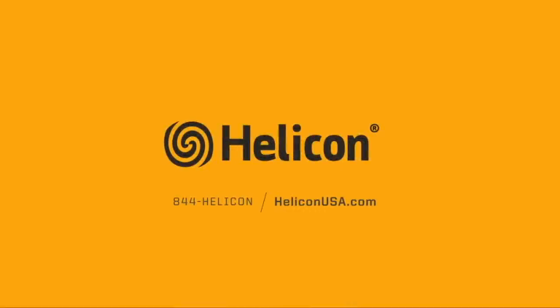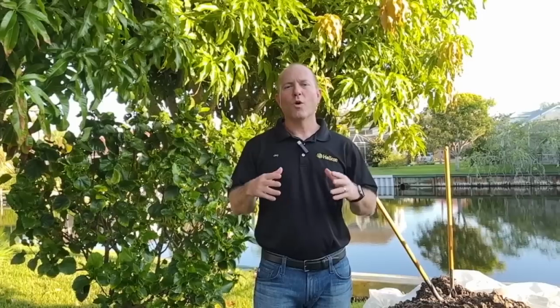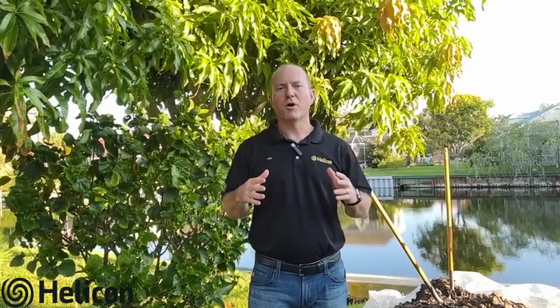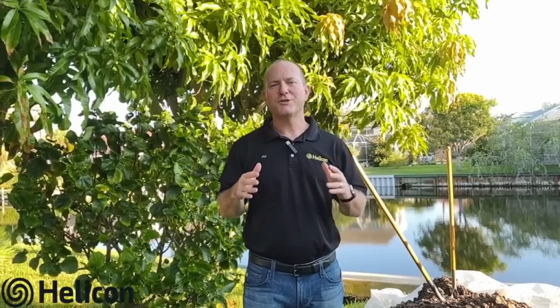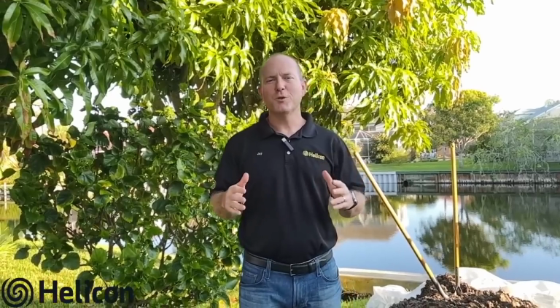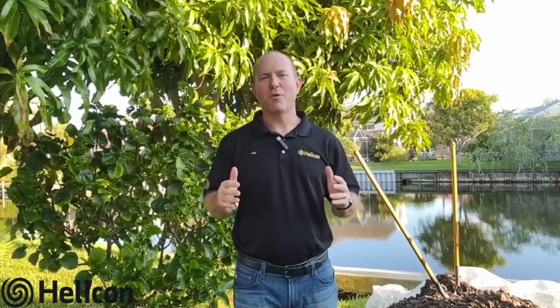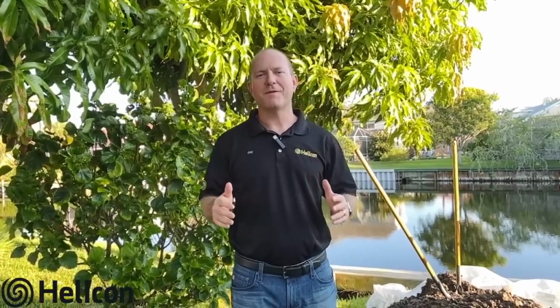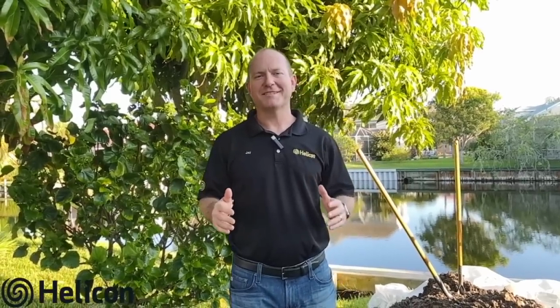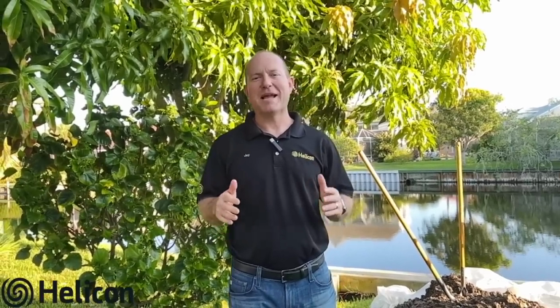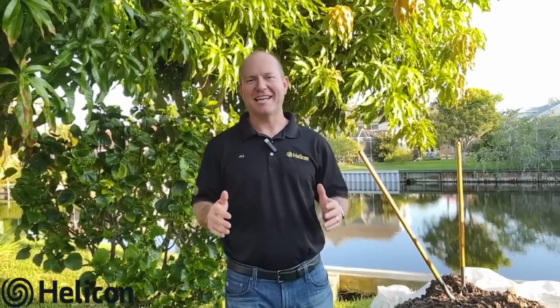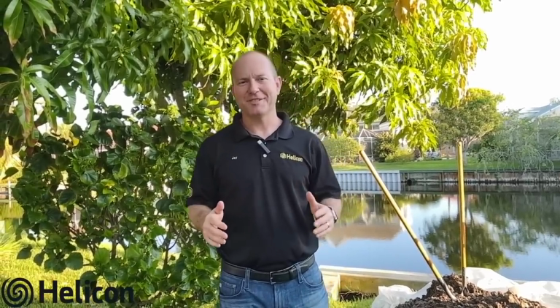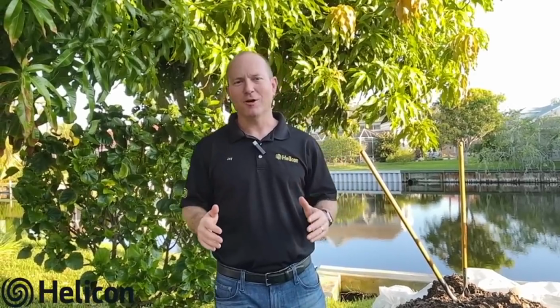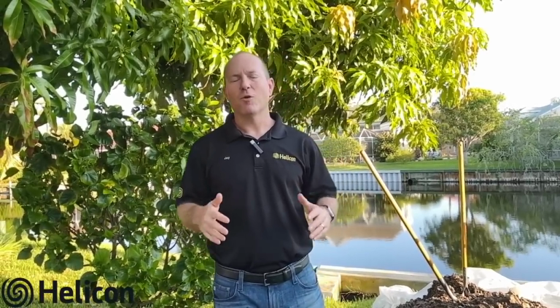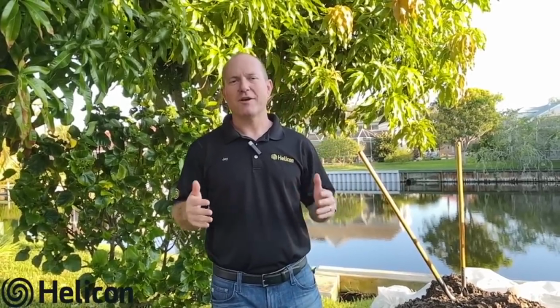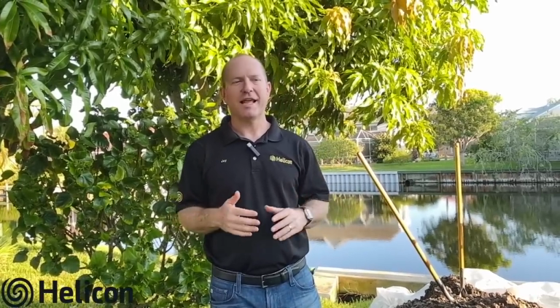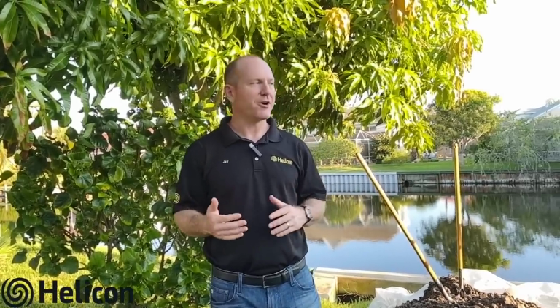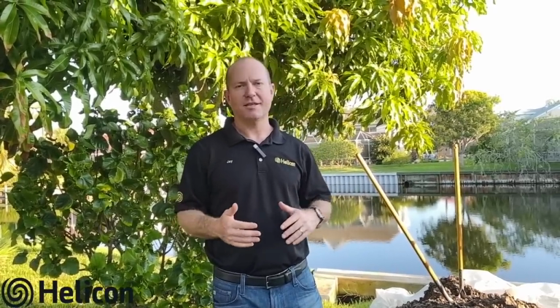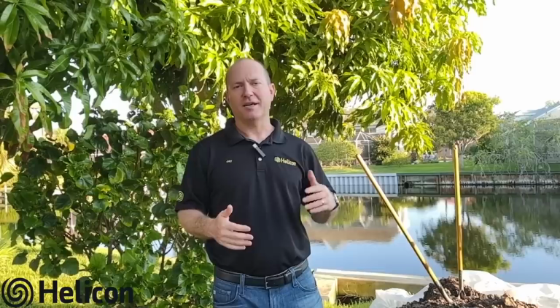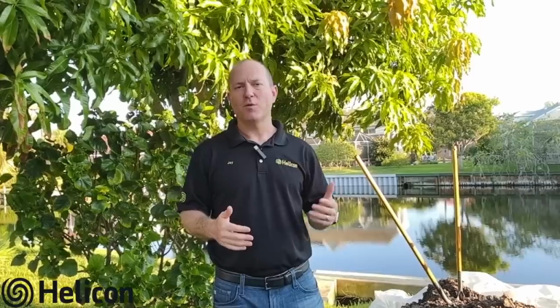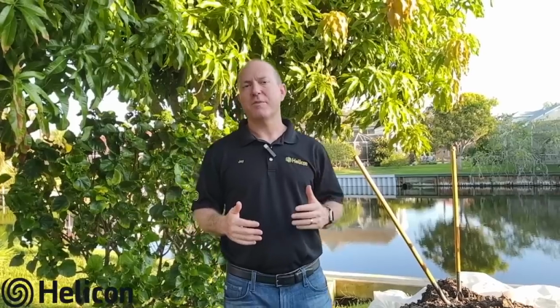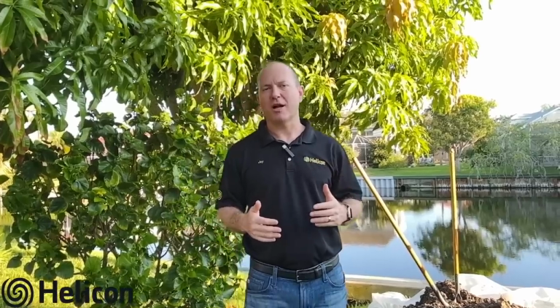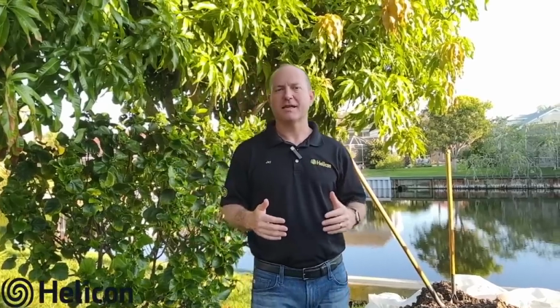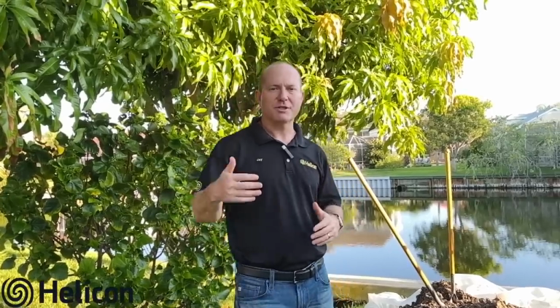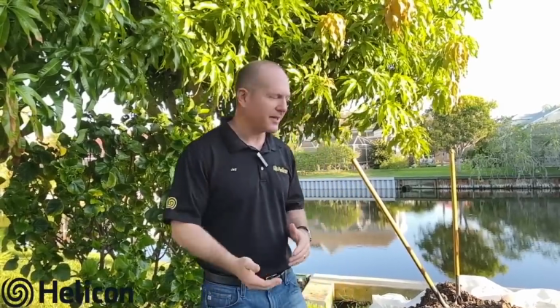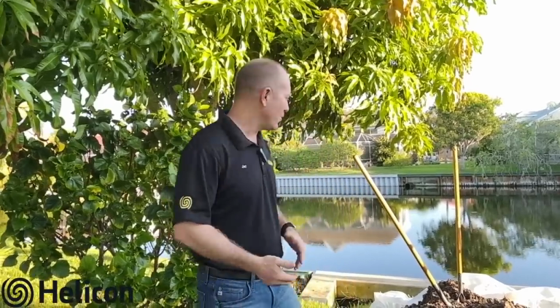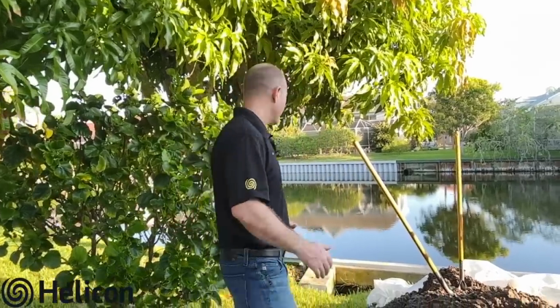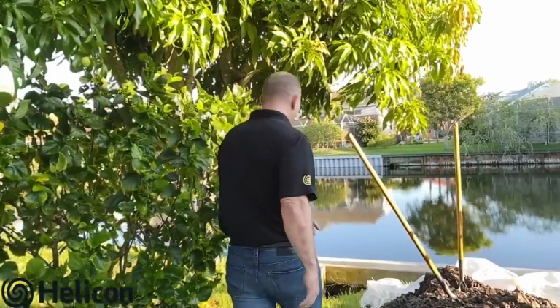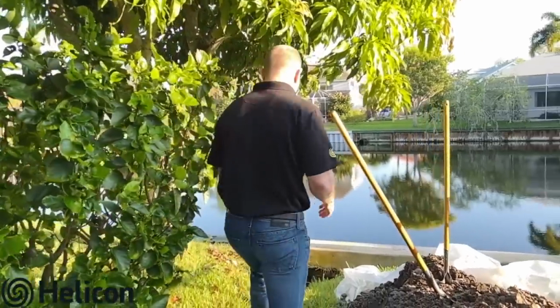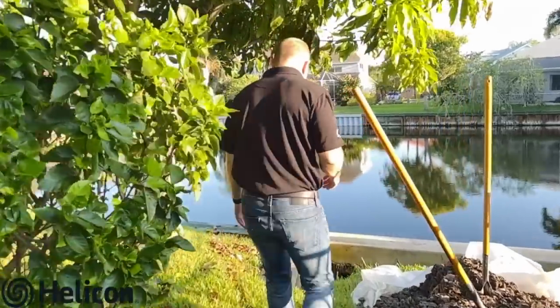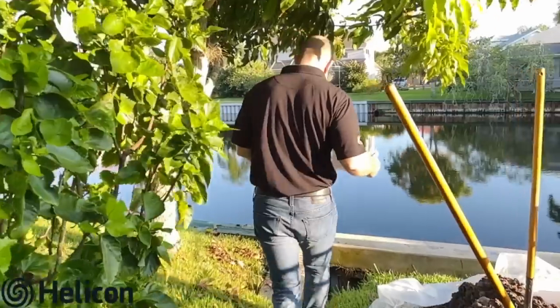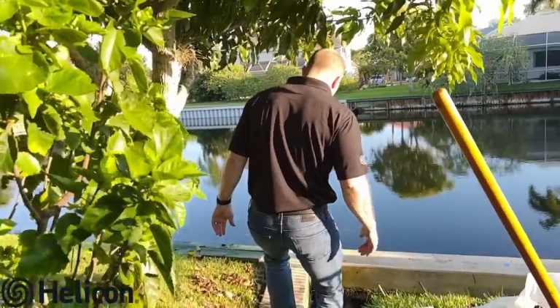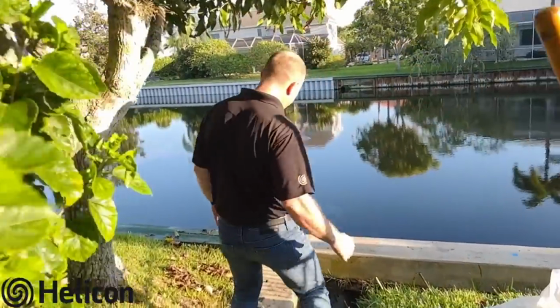What are the two most important things to maintaining your seawall? We're out here today in Merritt Island on a seawall repair project. I'm going to take you on a quick walk through the two most important things.